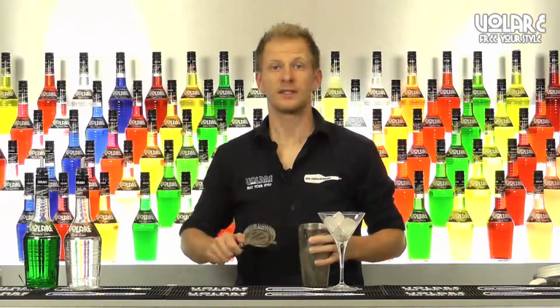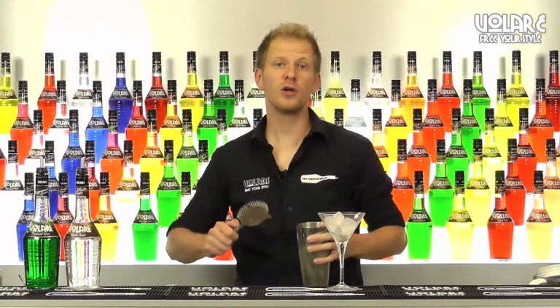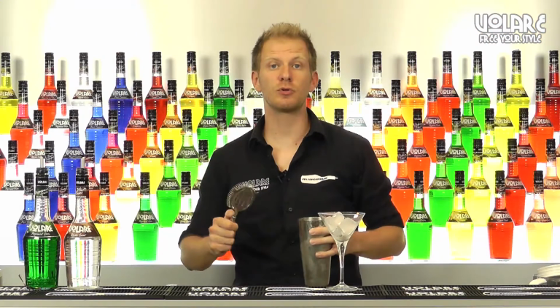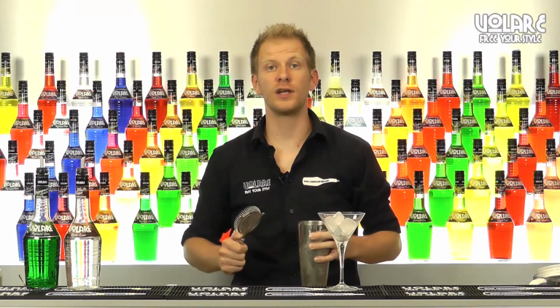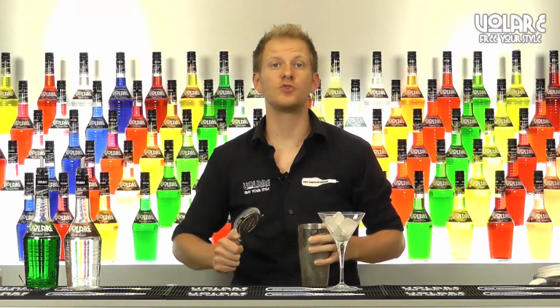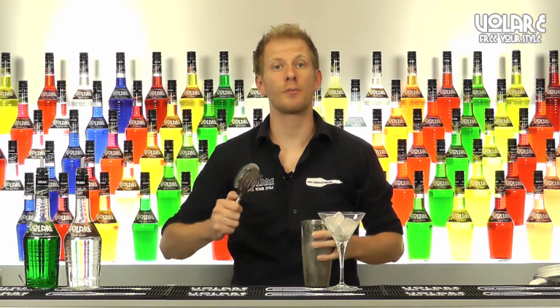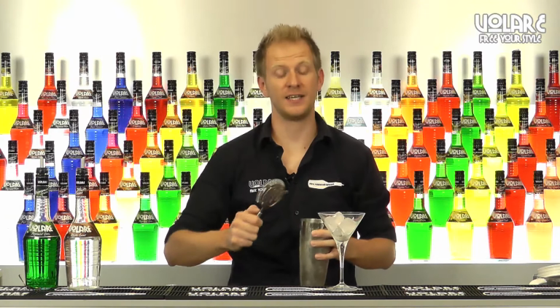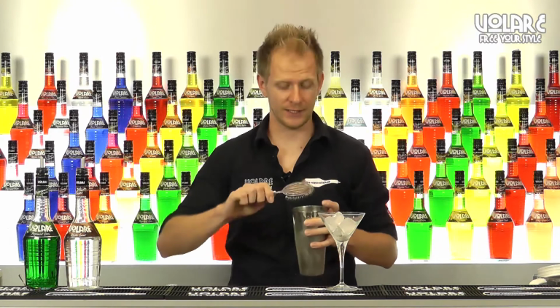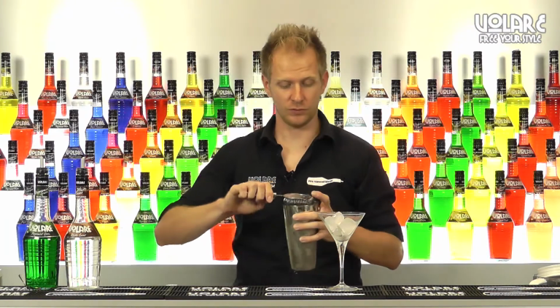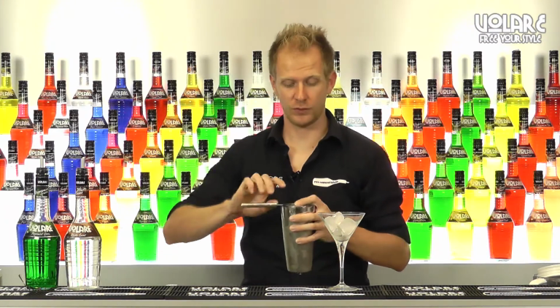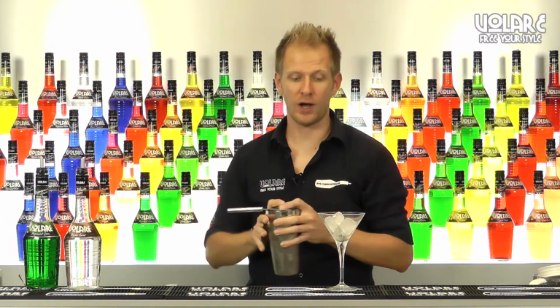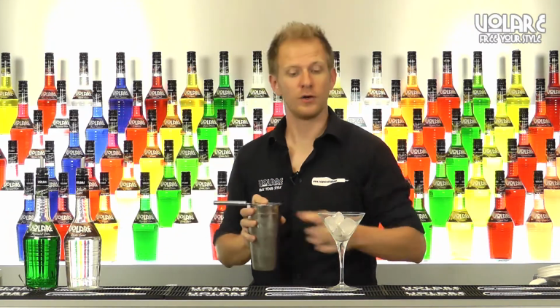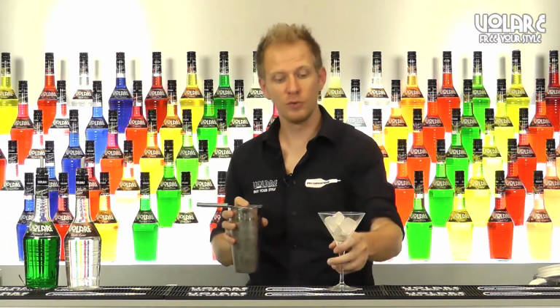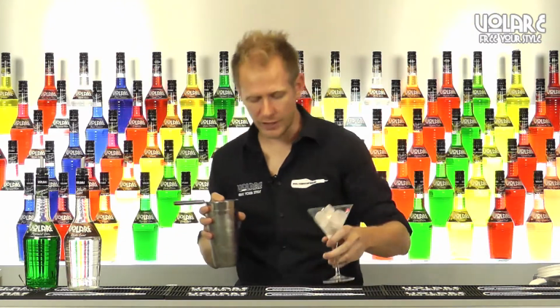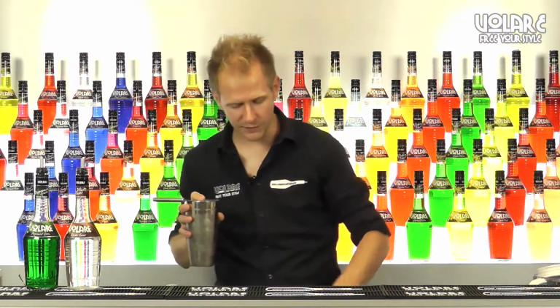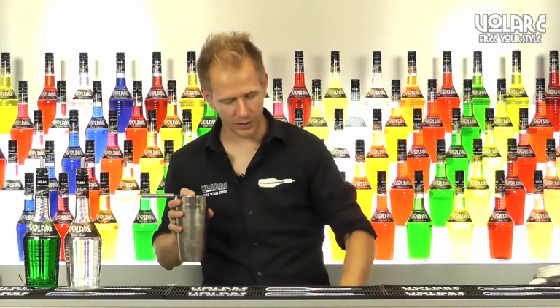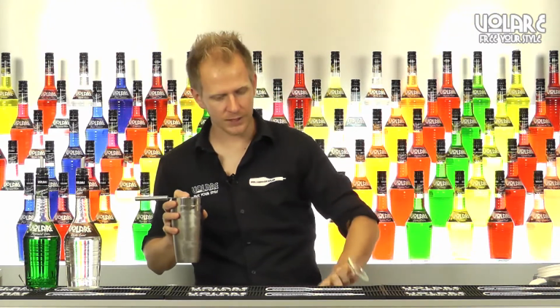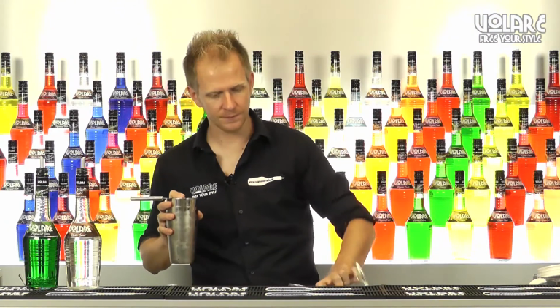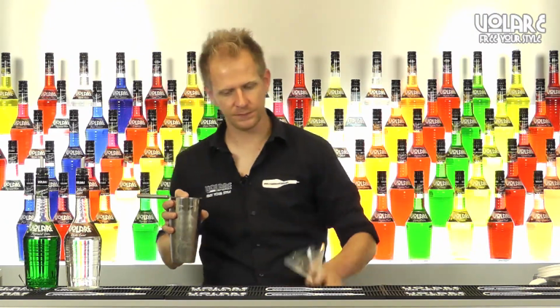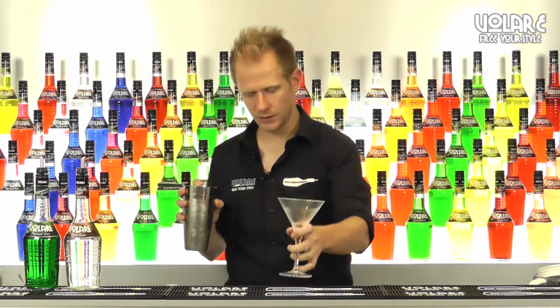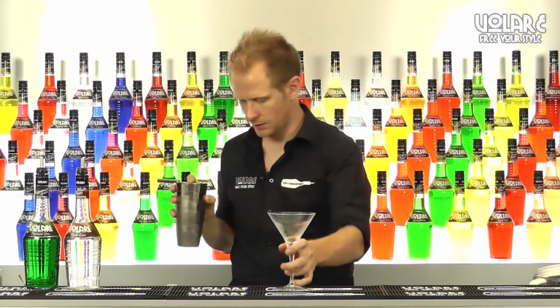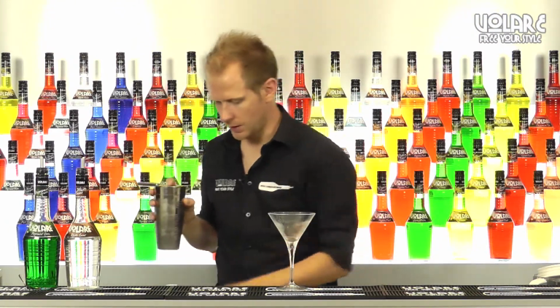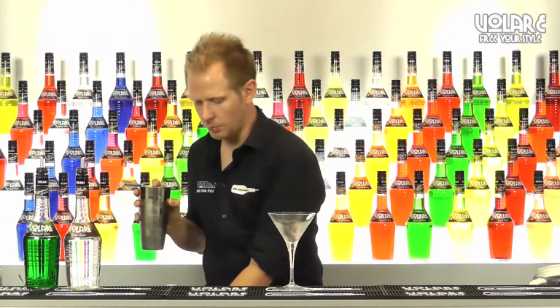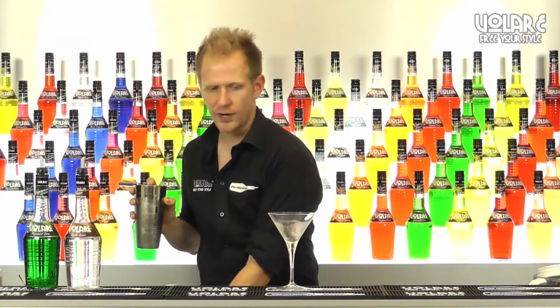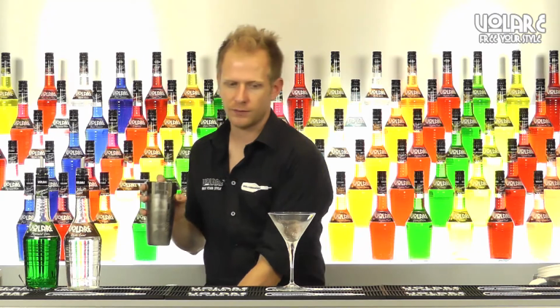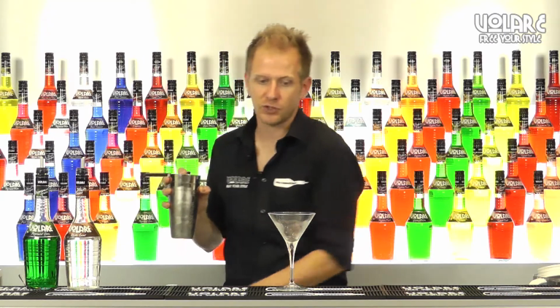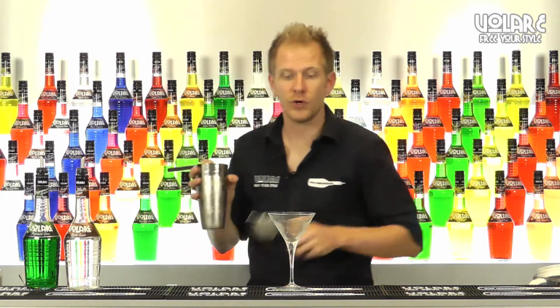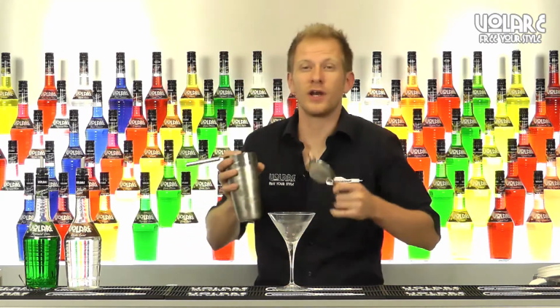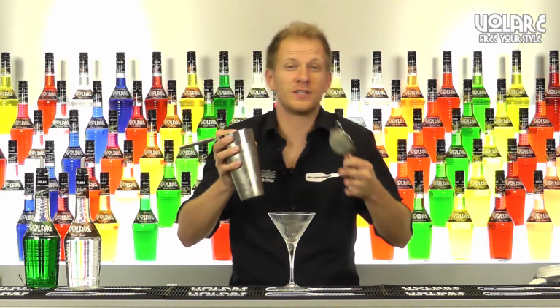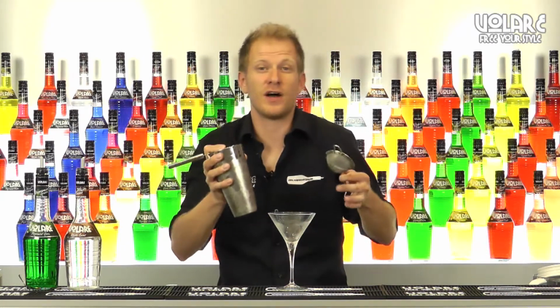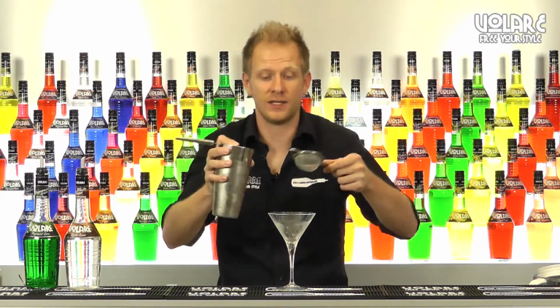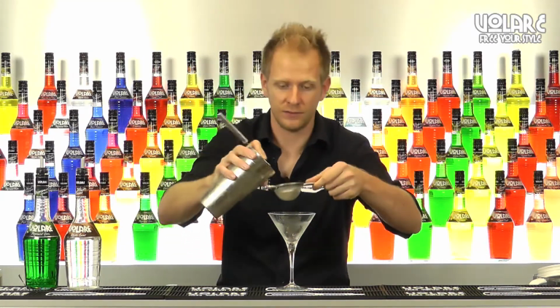Now we're going to double strain it into our martini glass. We're going to remove the ice from the glass and double strain it — we don't want any bits of ice in it.